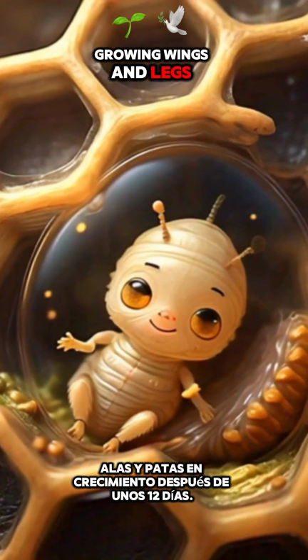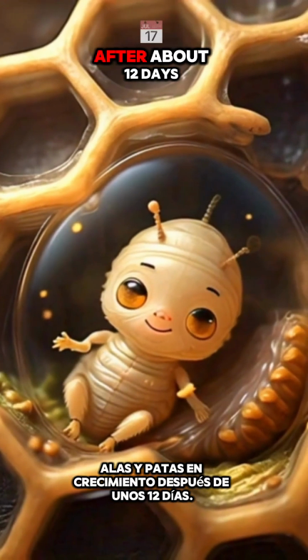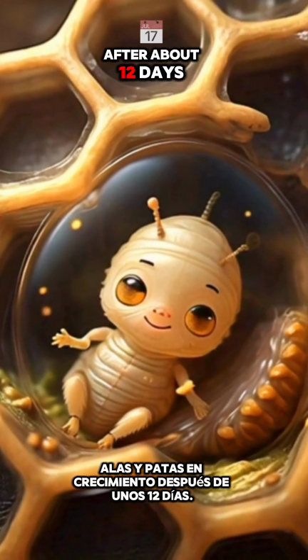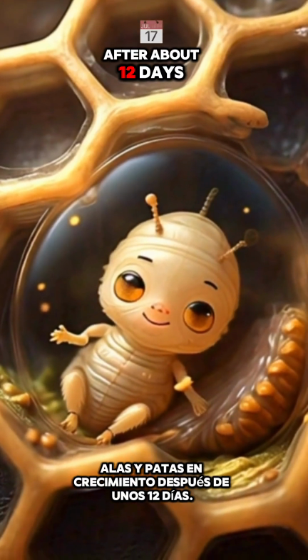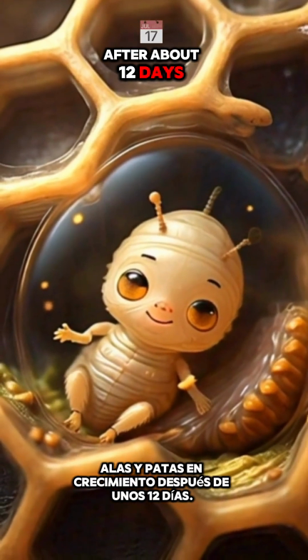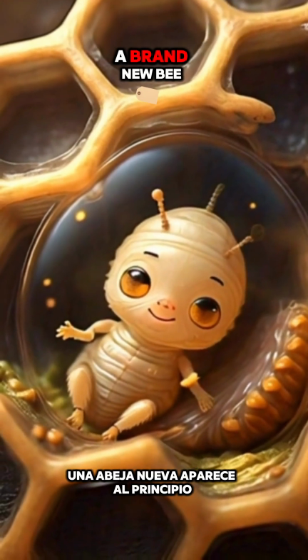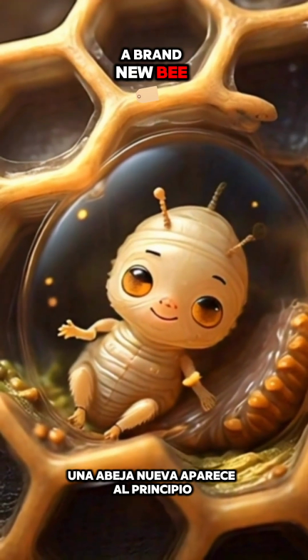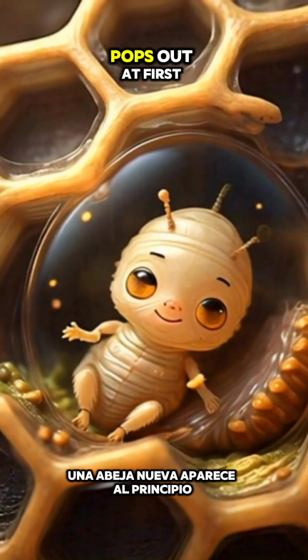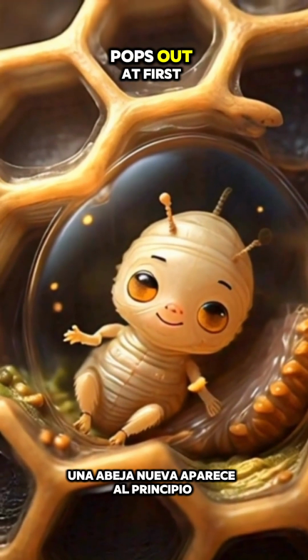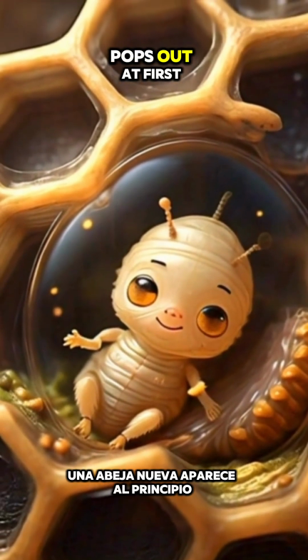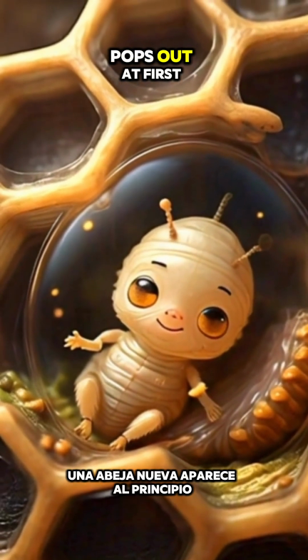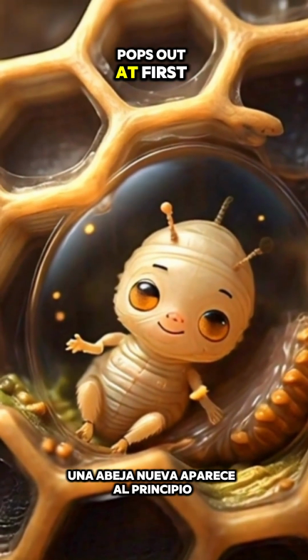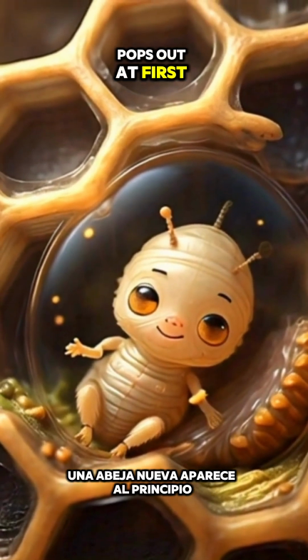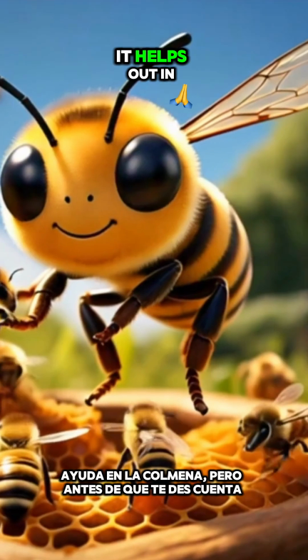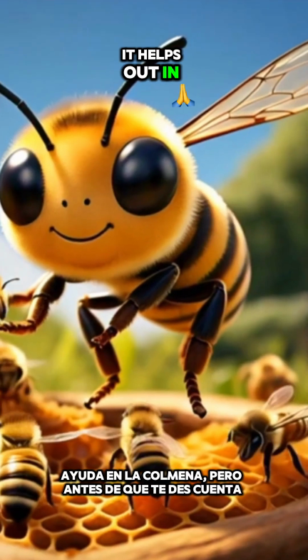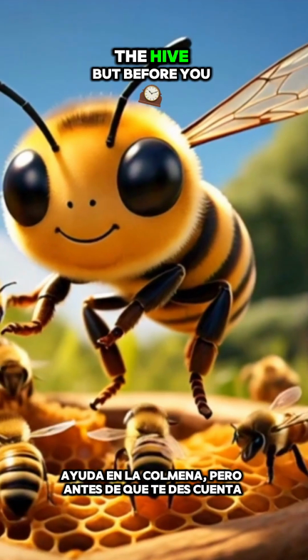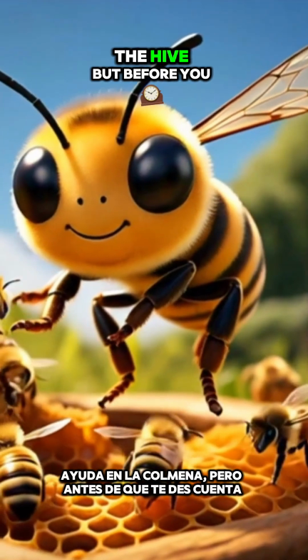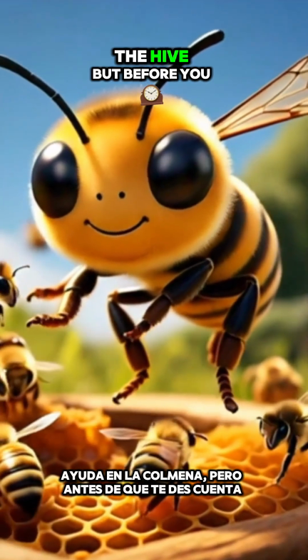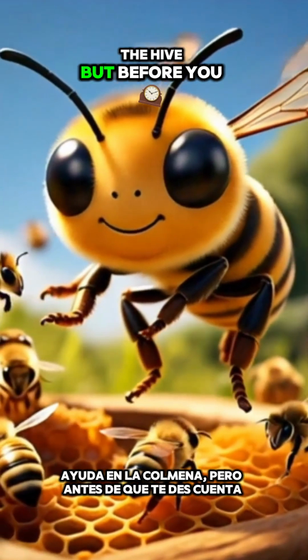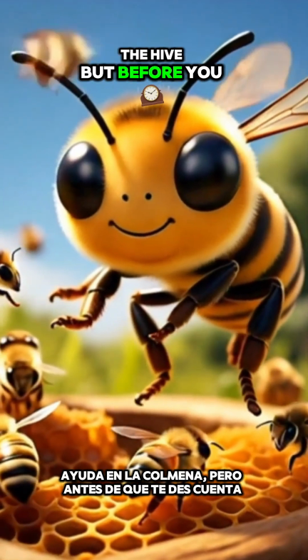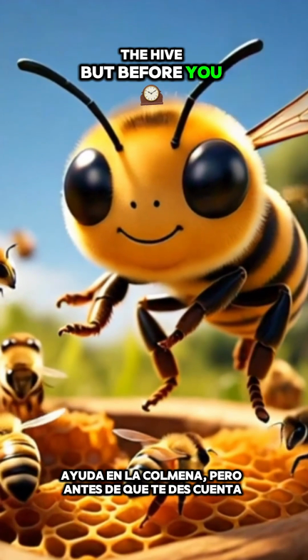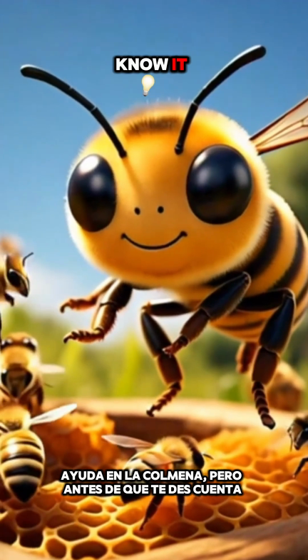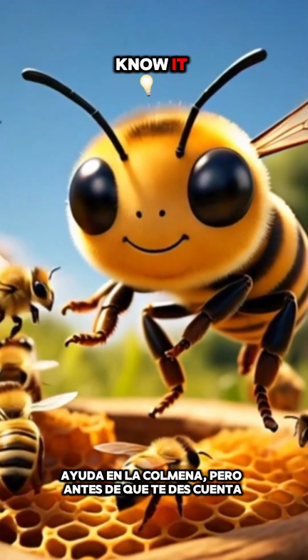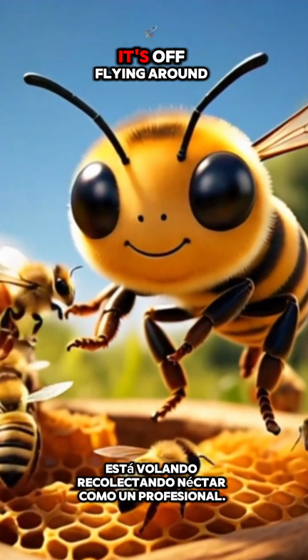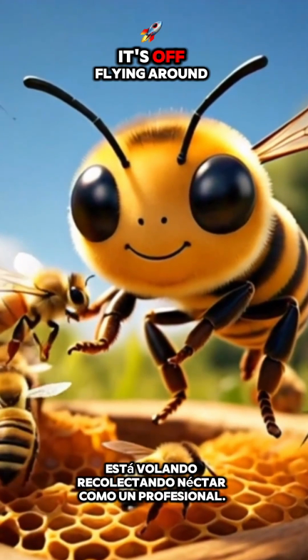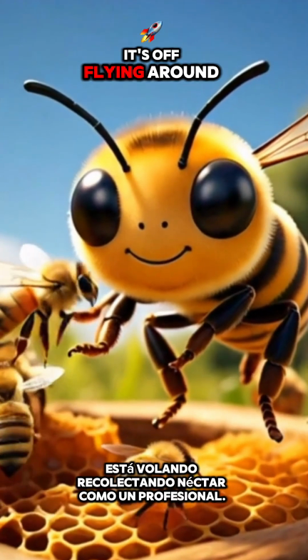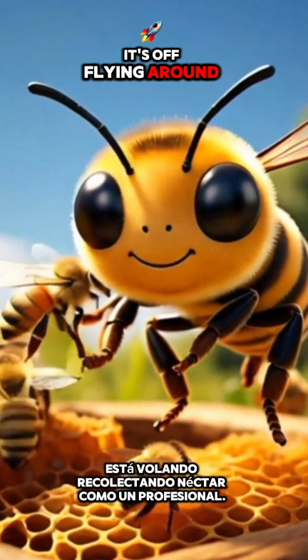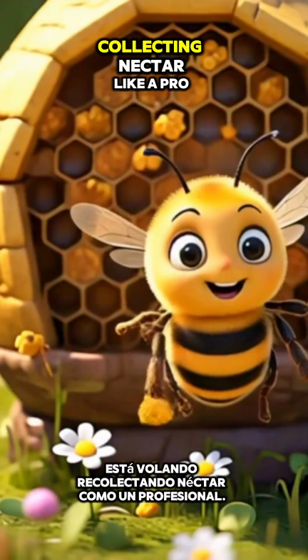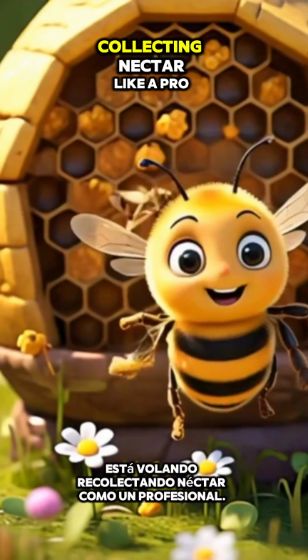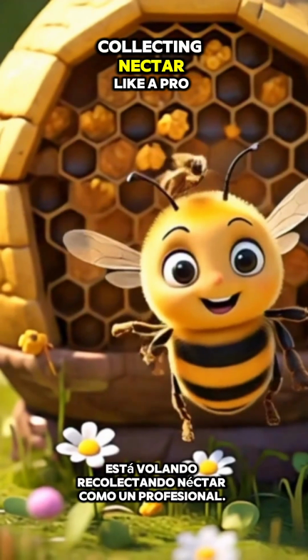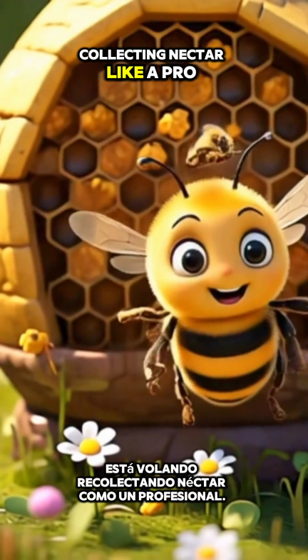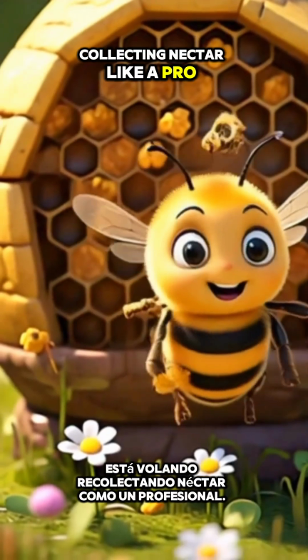After about 12 days, a brand new bee pops out. At first it helps out in the hive, but before you know it, it's off flying around collecting nectar like a pro.